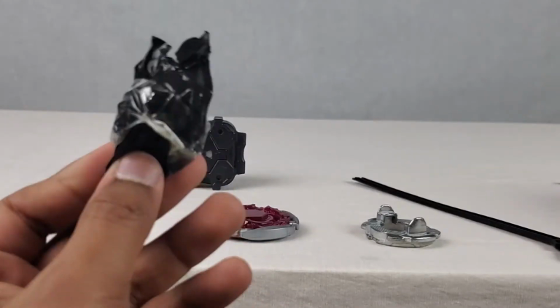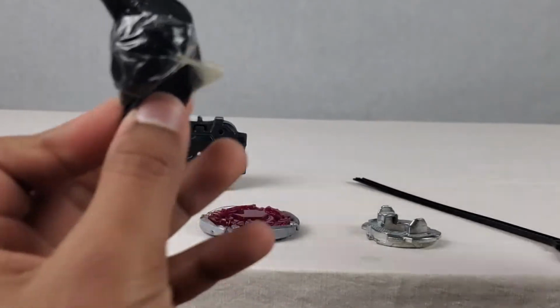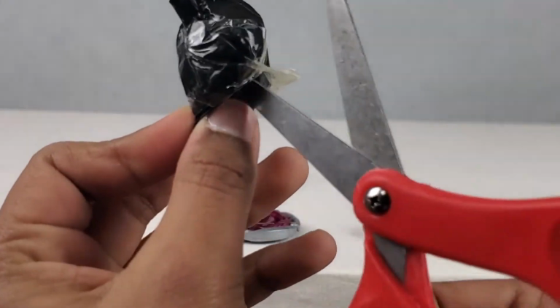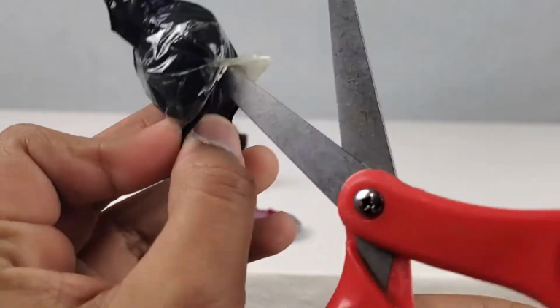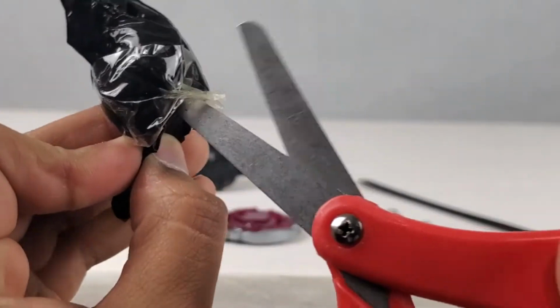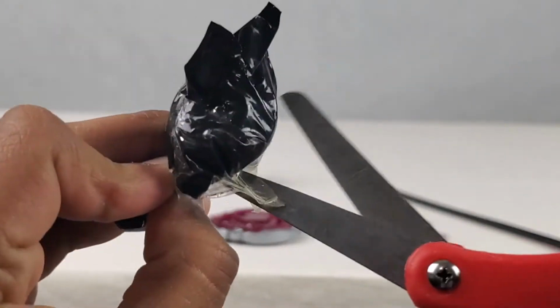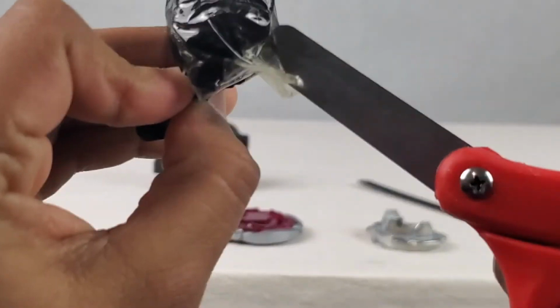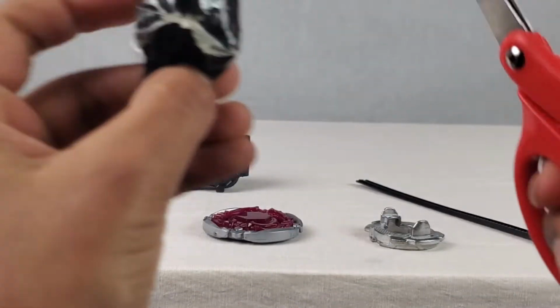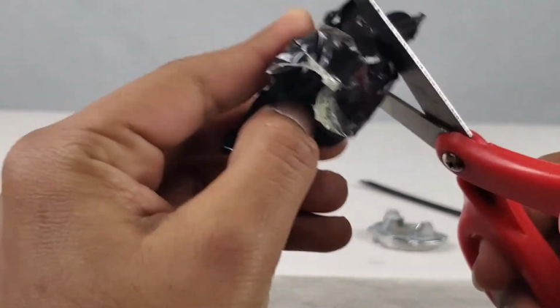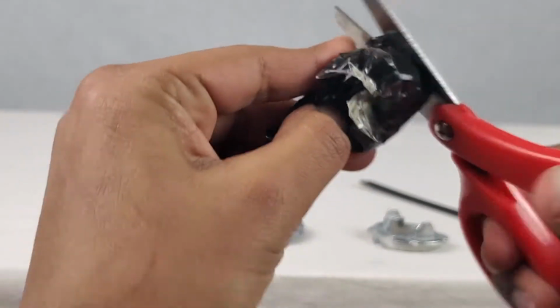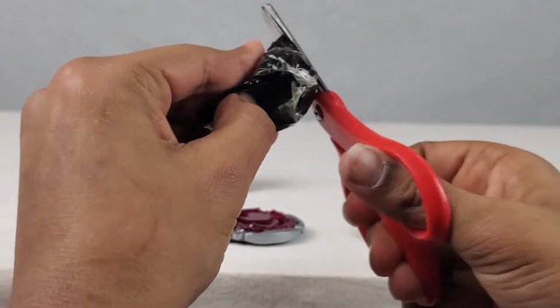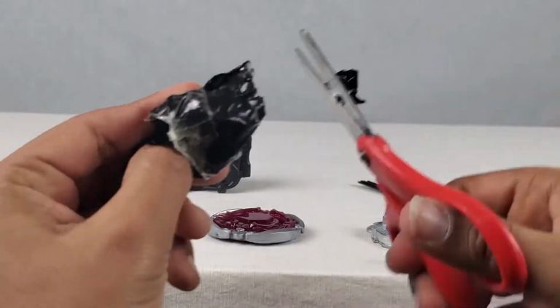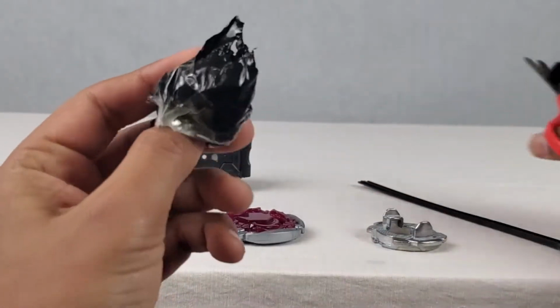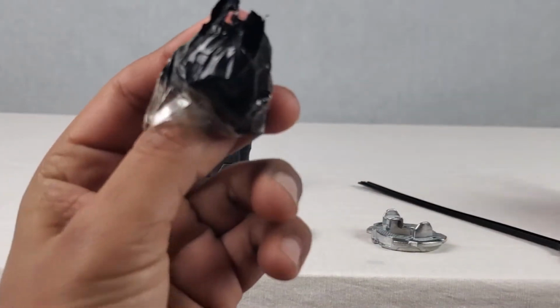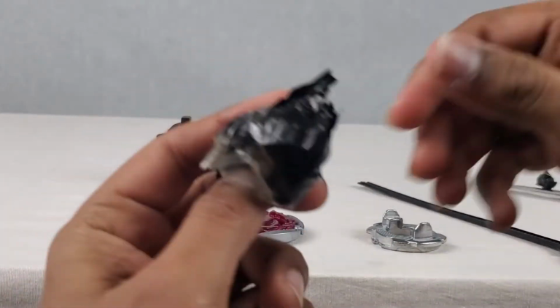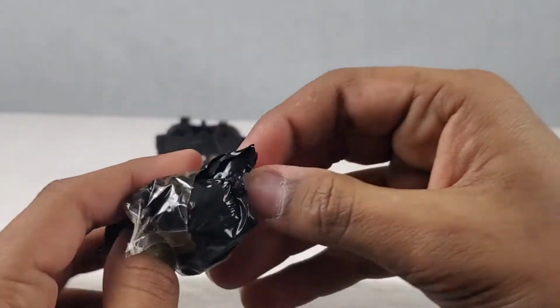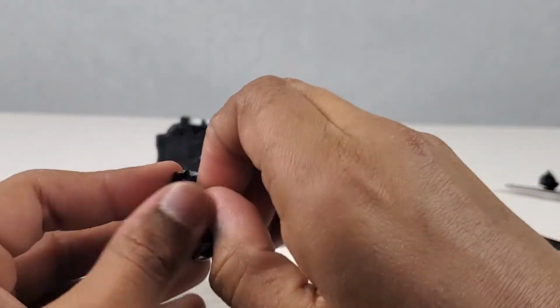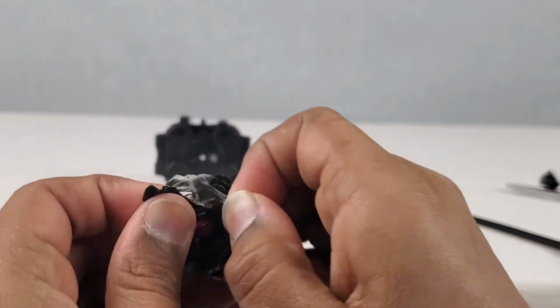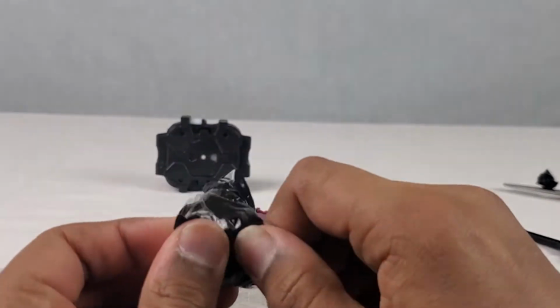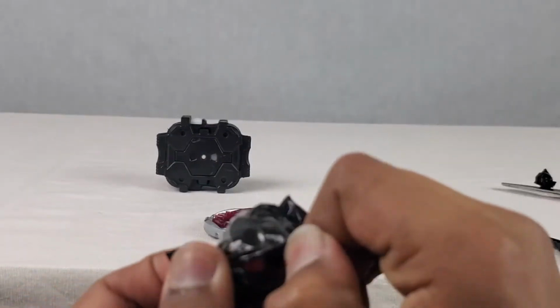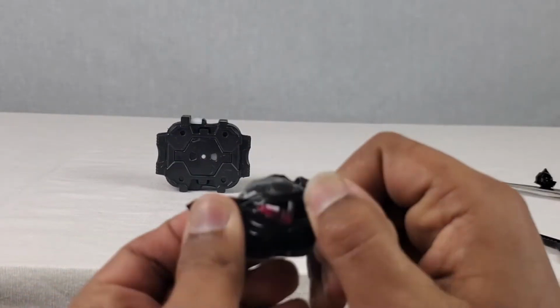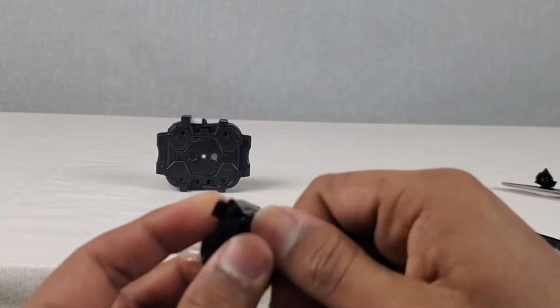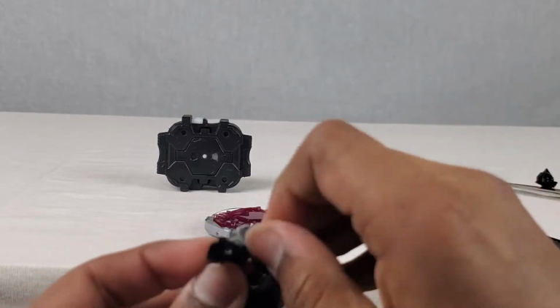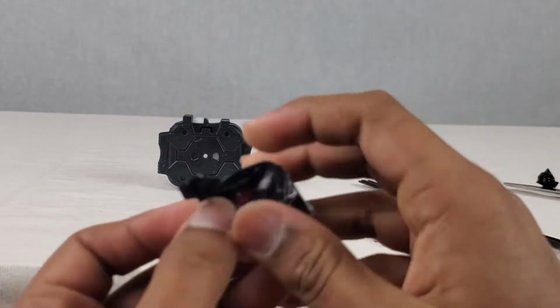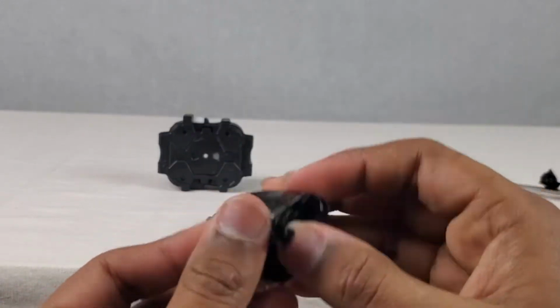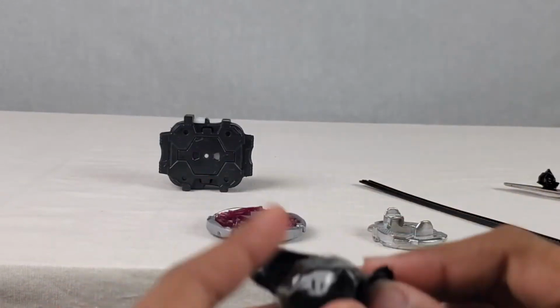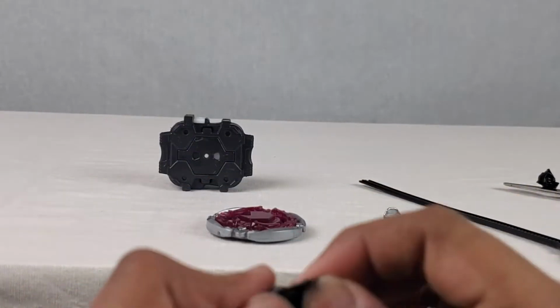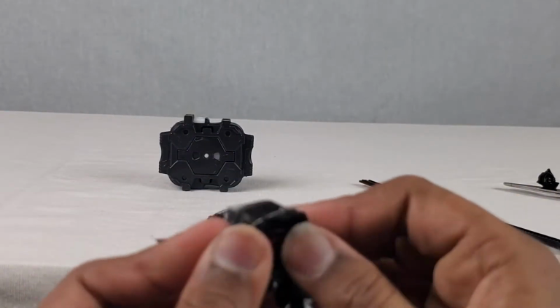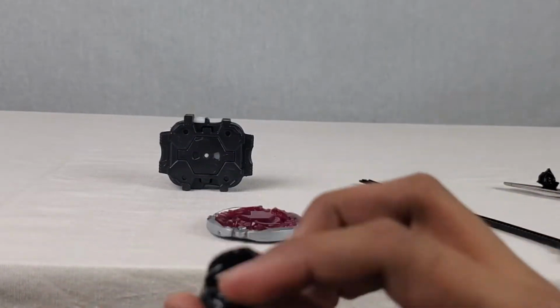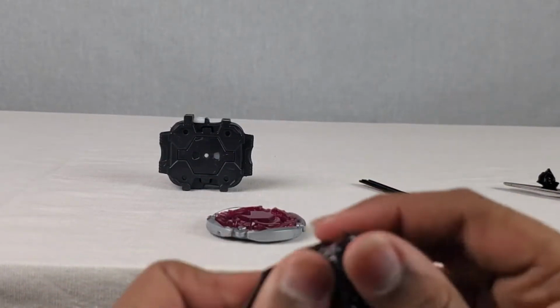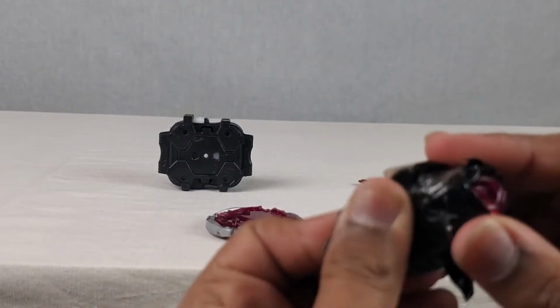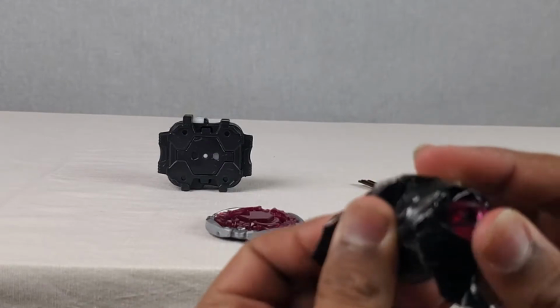Maybe we should take some scissors. I think this has probably been my most messy opening ever. It's kind of weird why they made a bag instead of putting it in a box. These bags are super weird - the type of bags that are so hard to open.